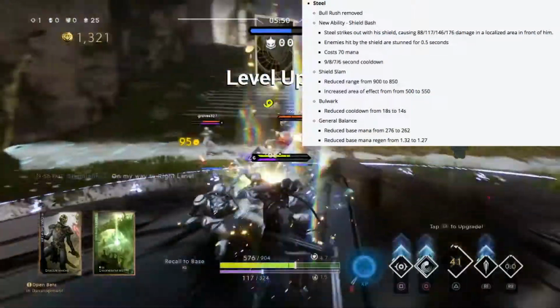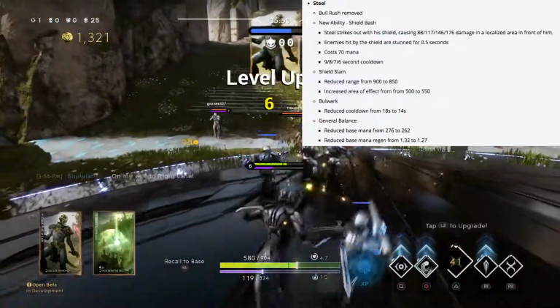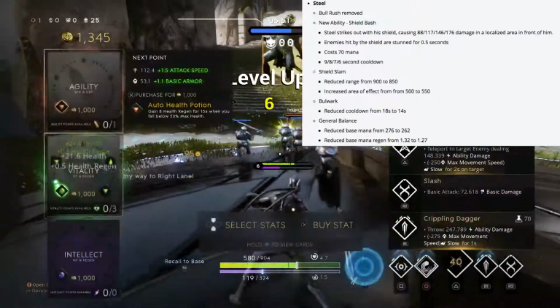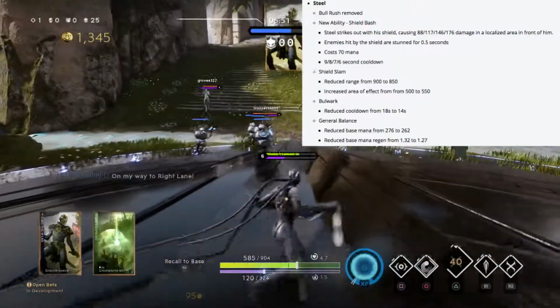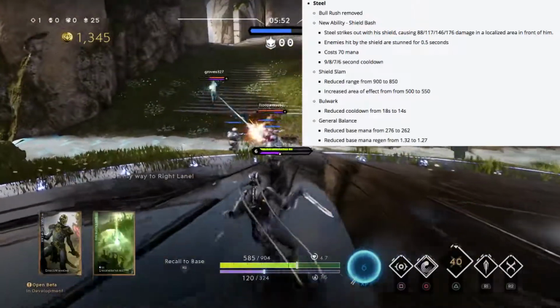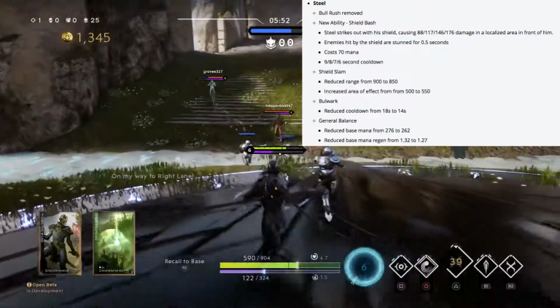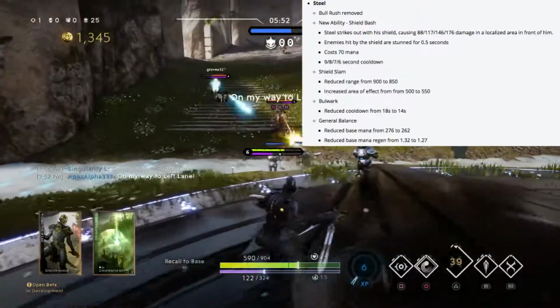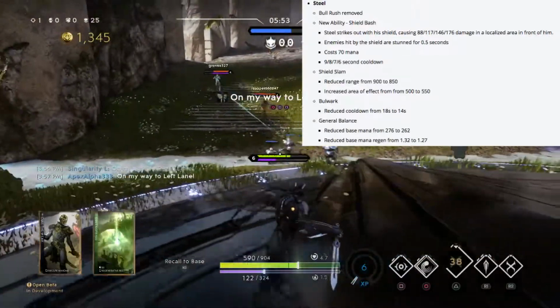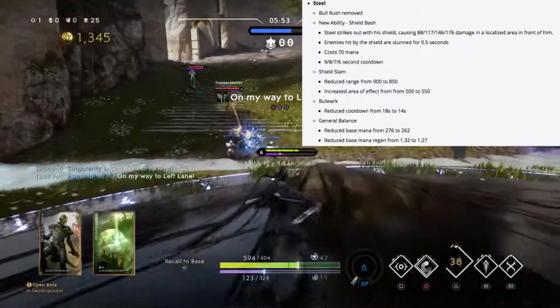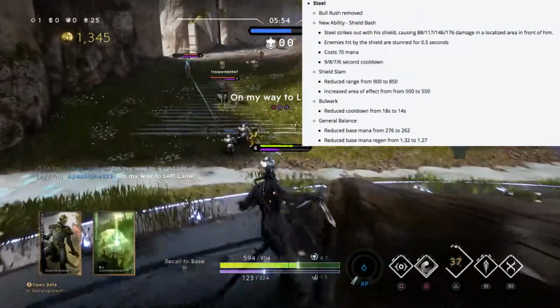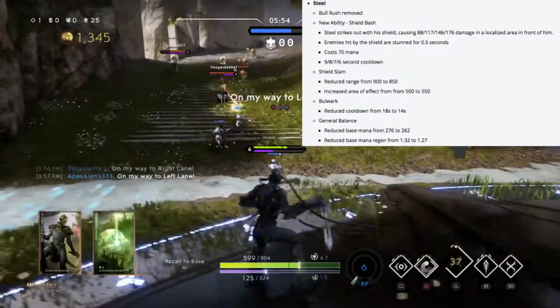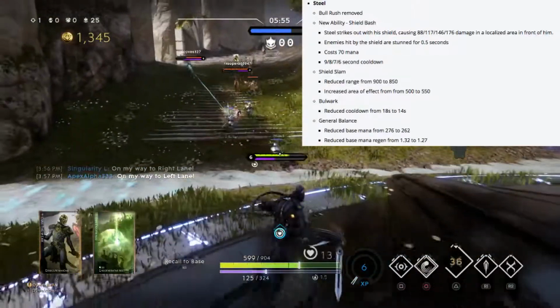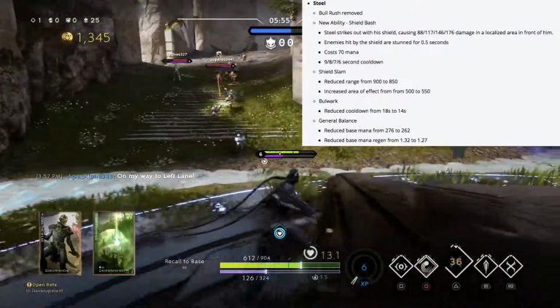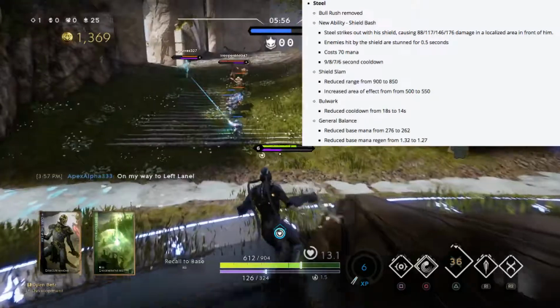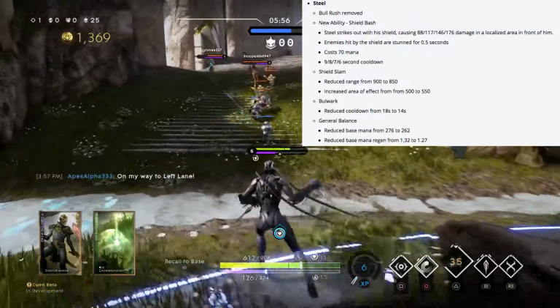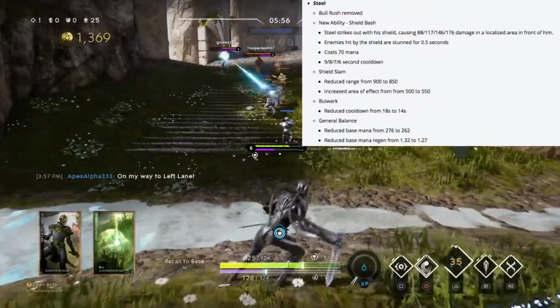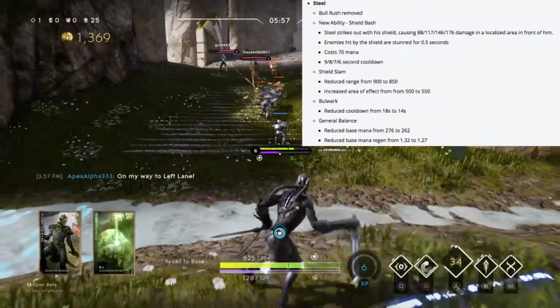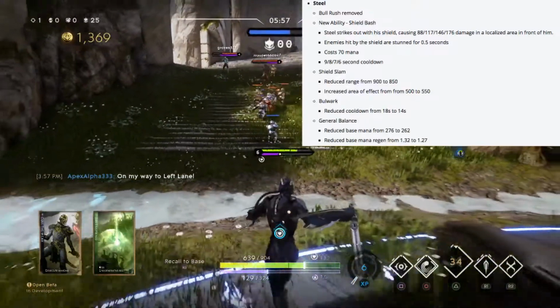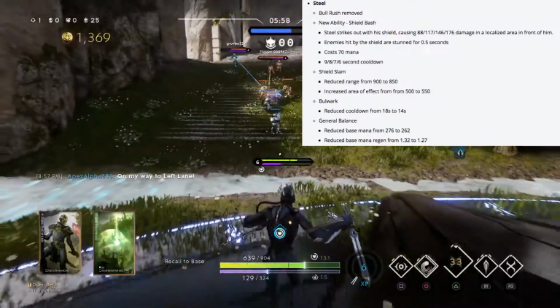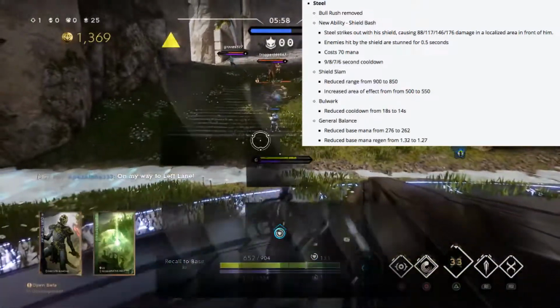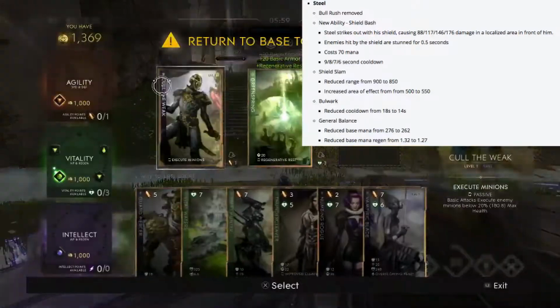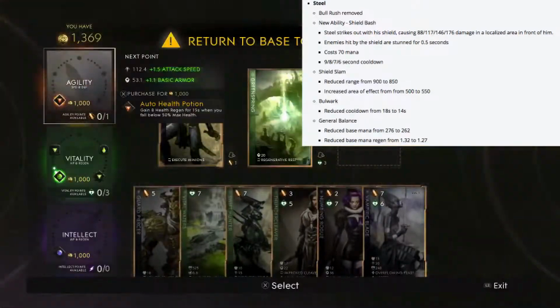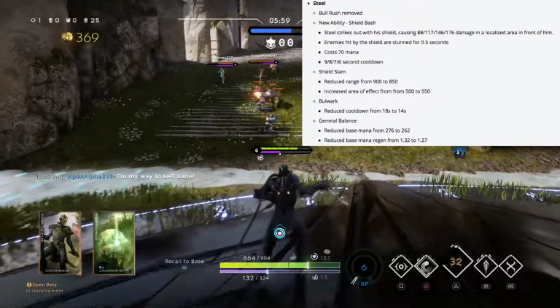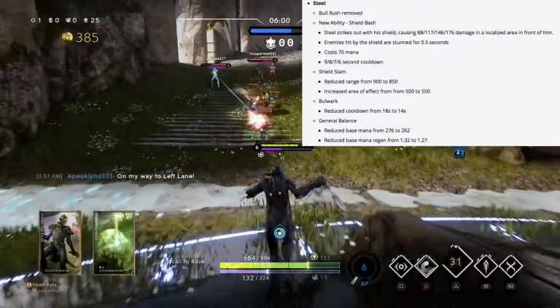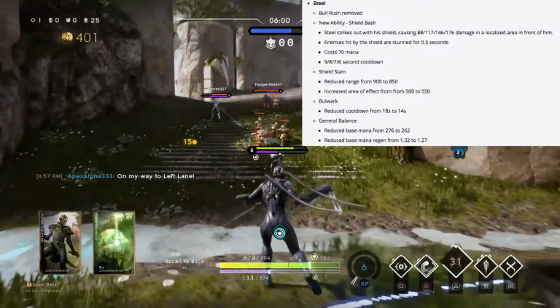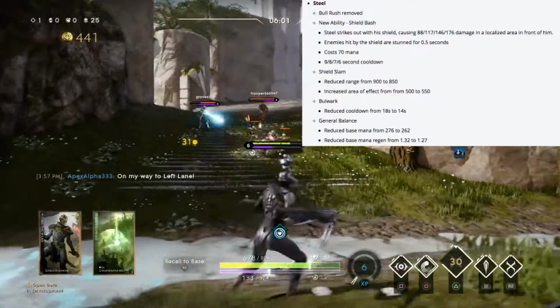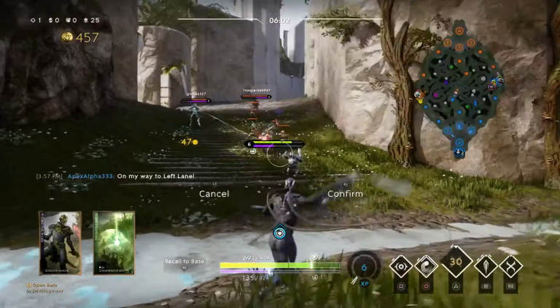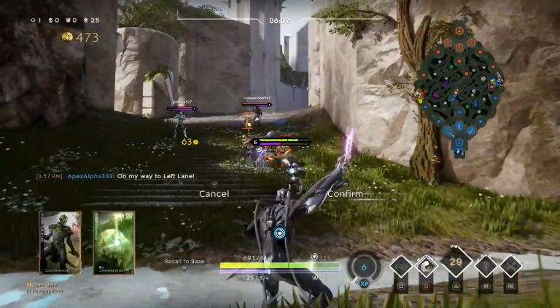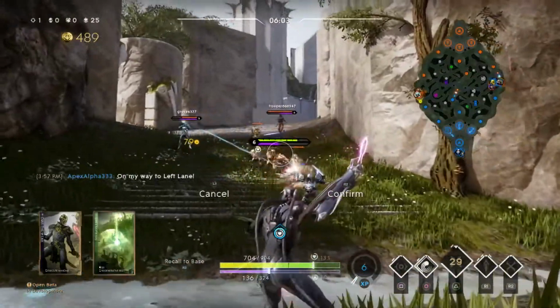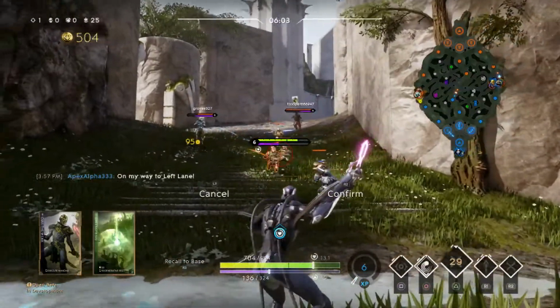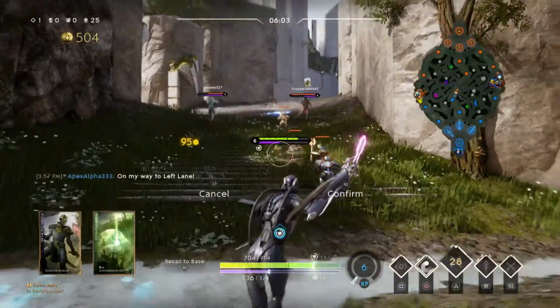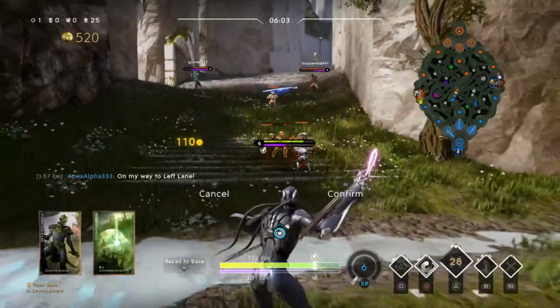Bulwark has had its cooldown reduced from 18 to 14 seconds, and Steel is getting a reduction in mana from 276 to 262 and a reduced mana regen from 1.32 to 1.27.